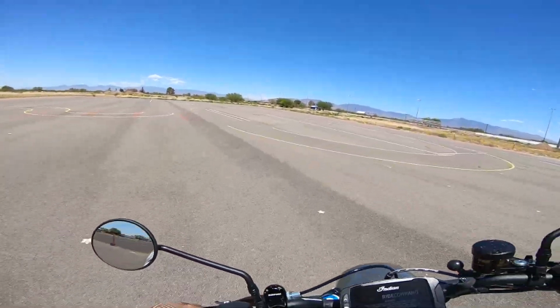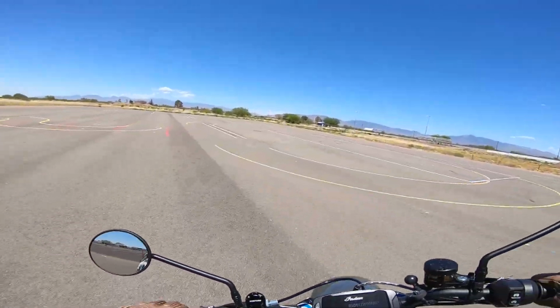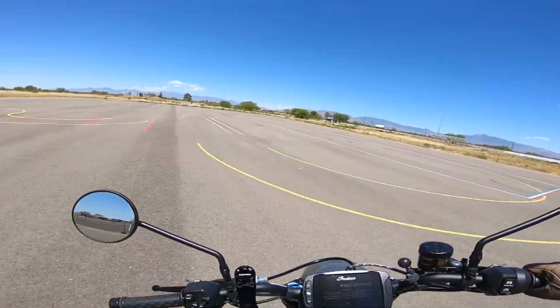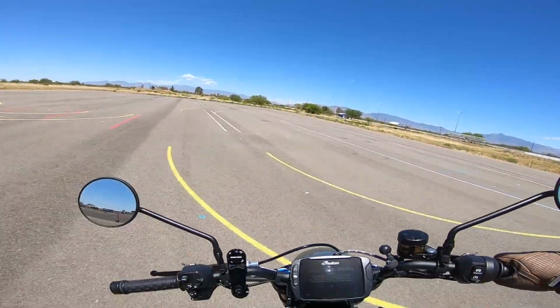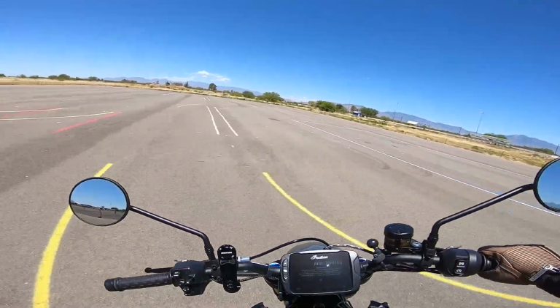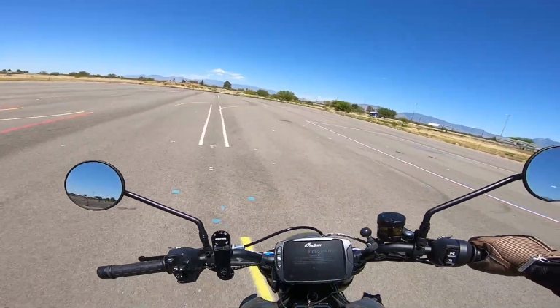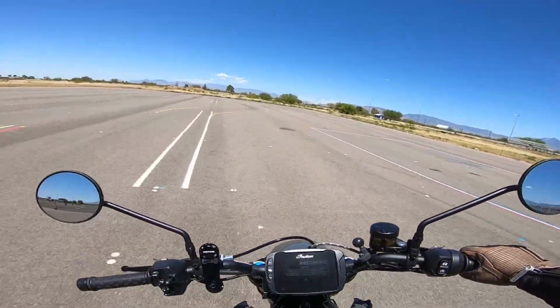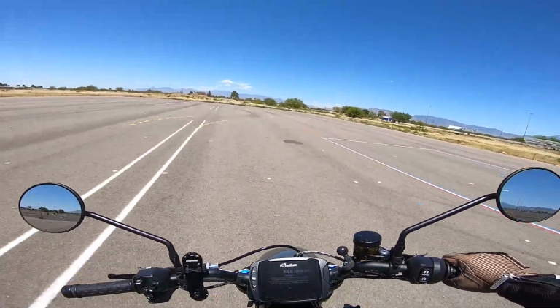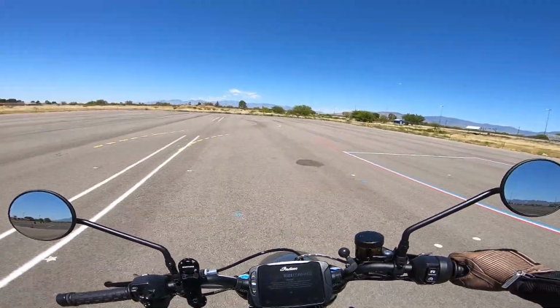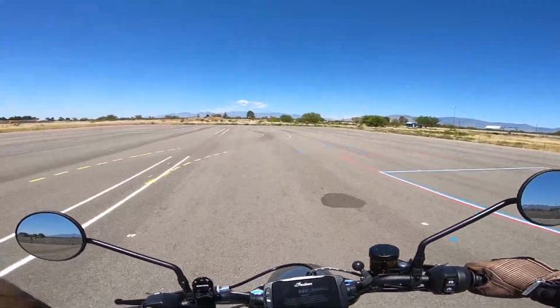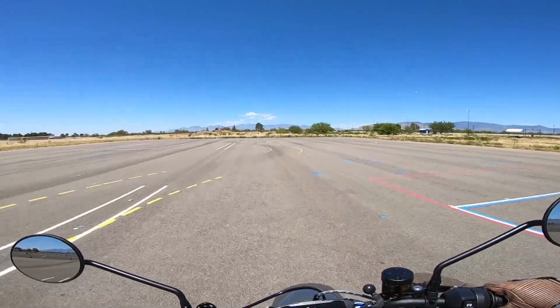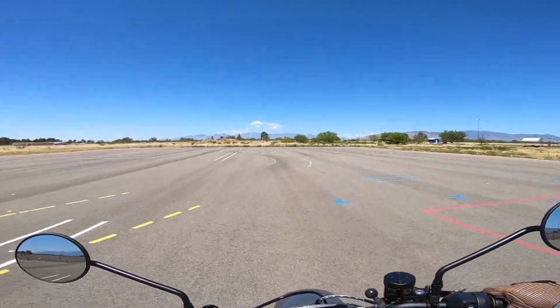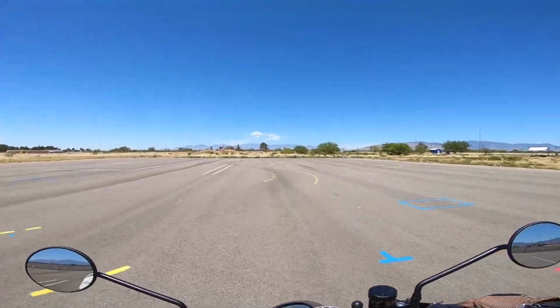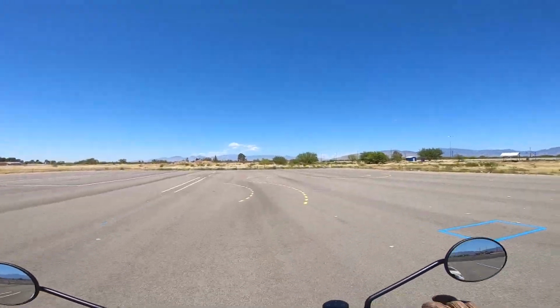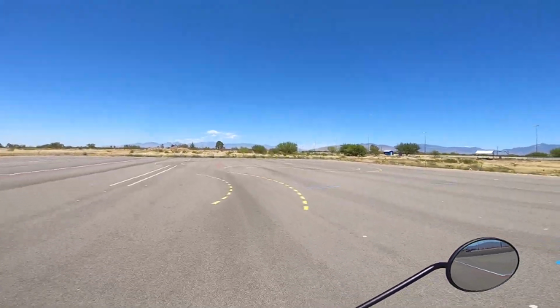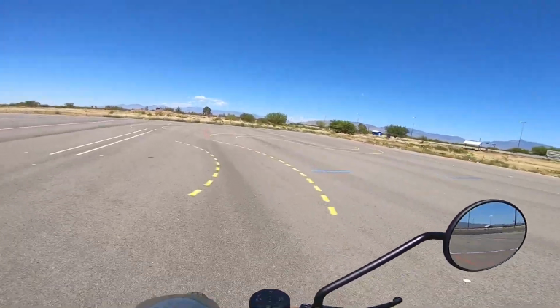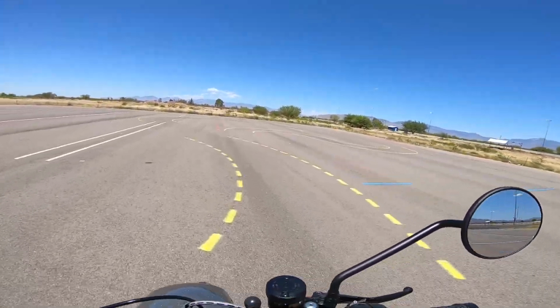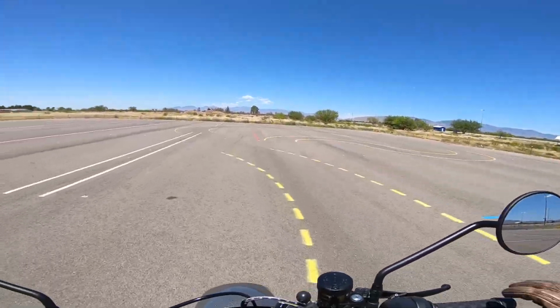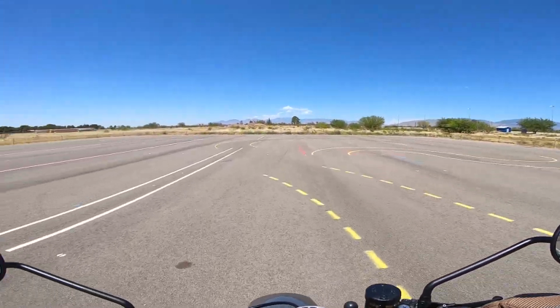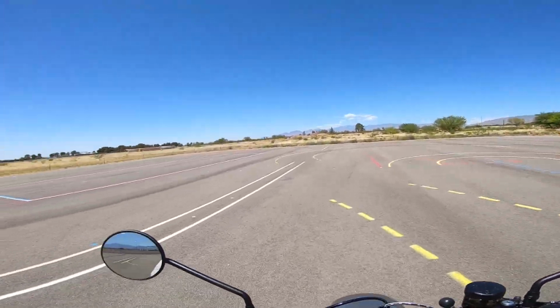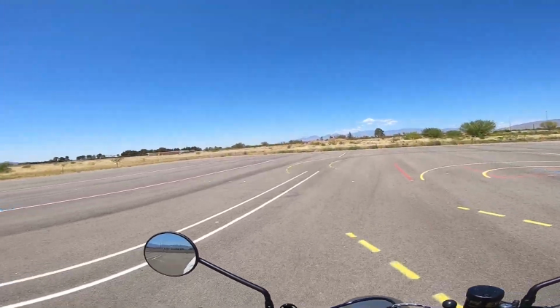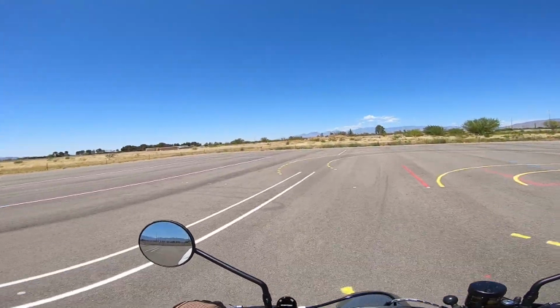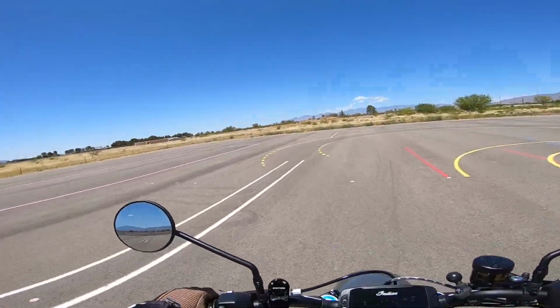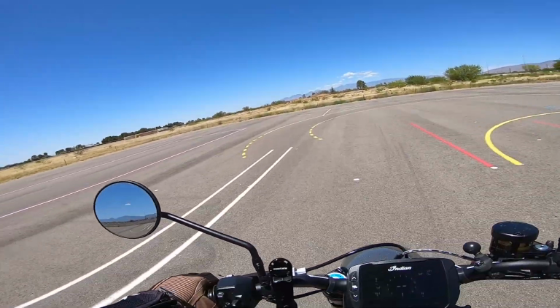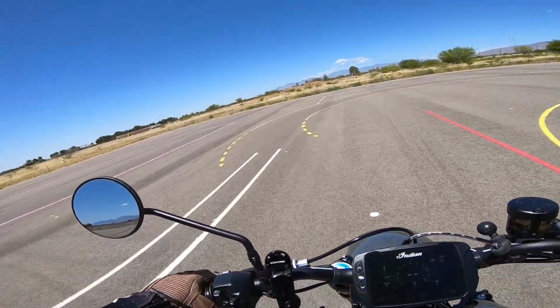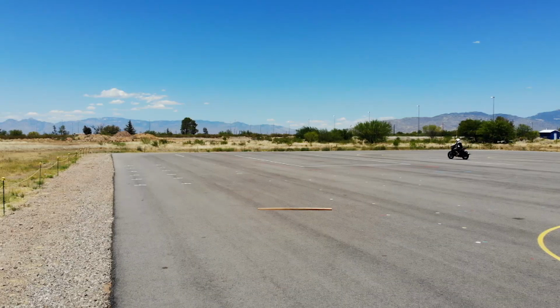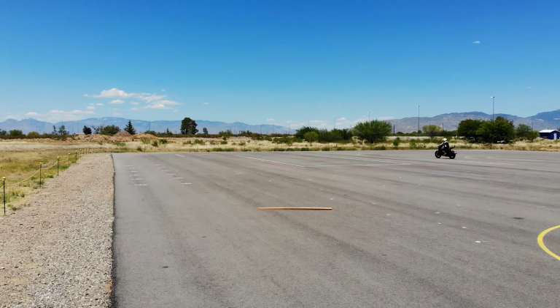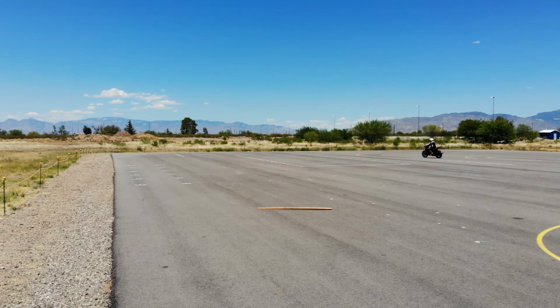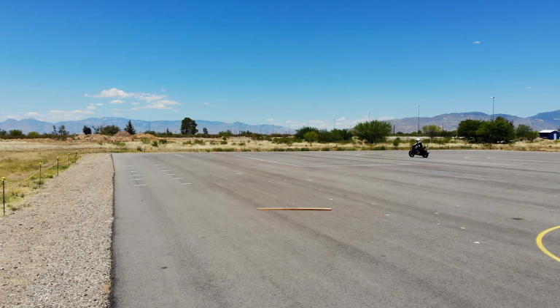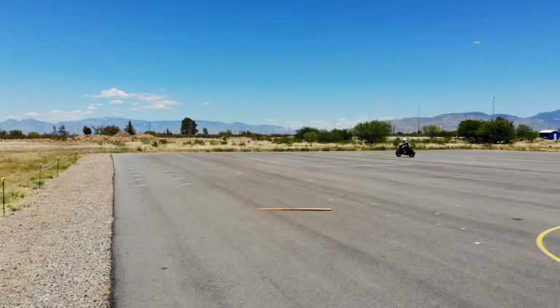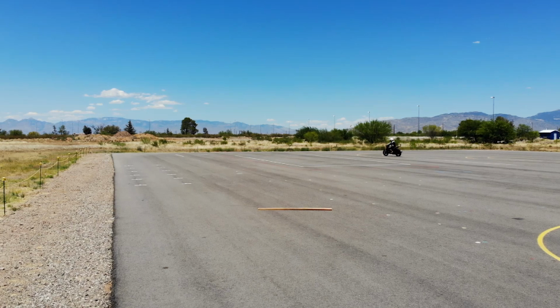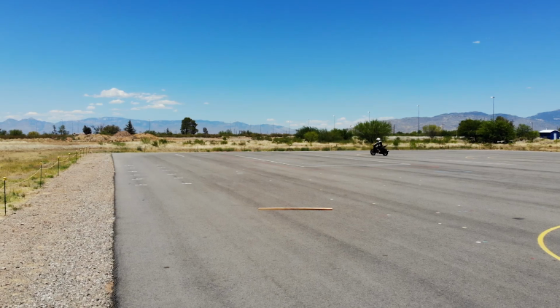If you want to get more practice, look for an MSF course near you. If you are in the state of Arizona, ride Arizona MTC.